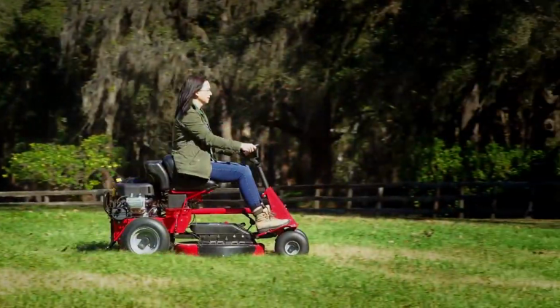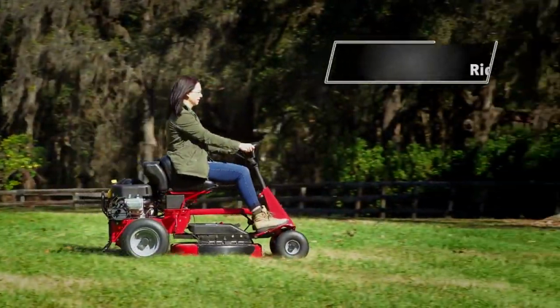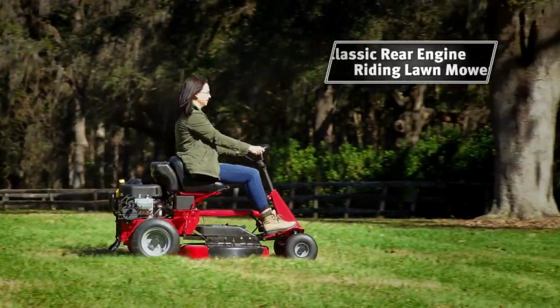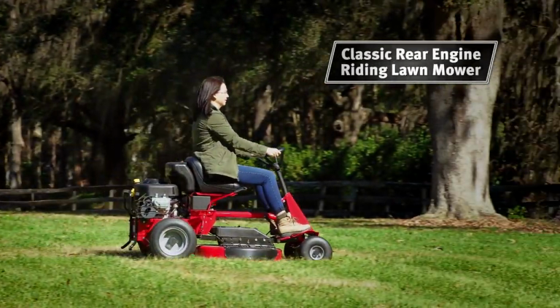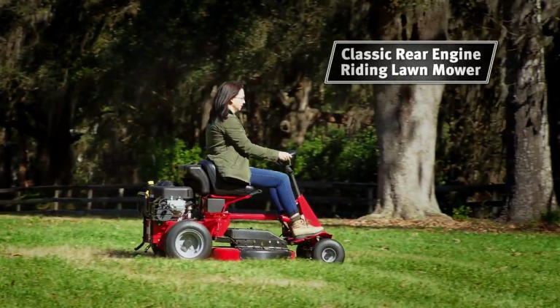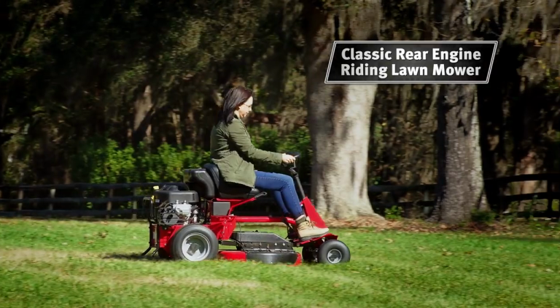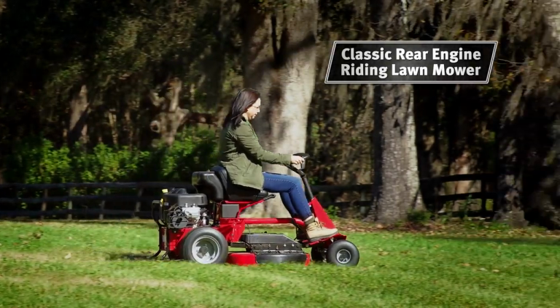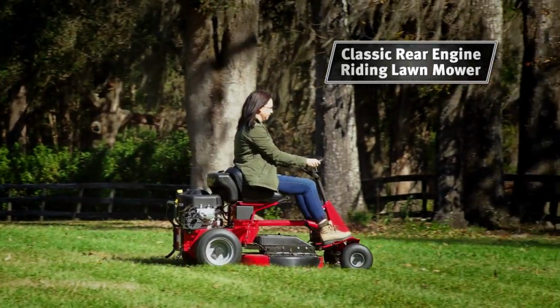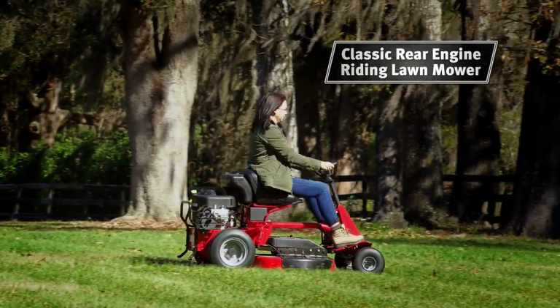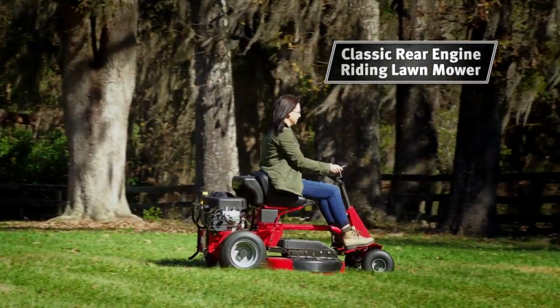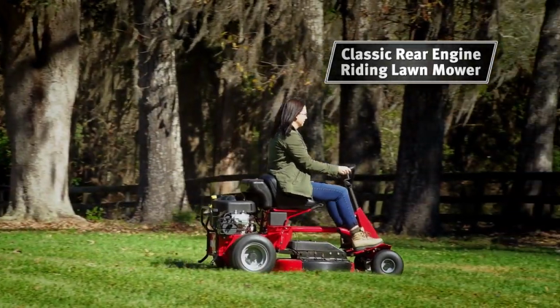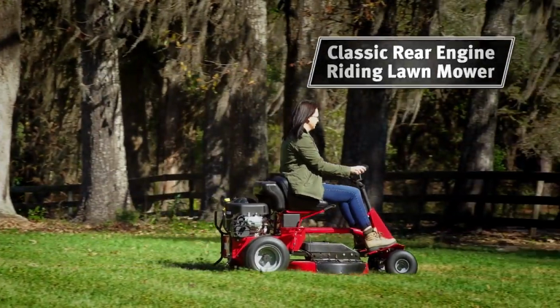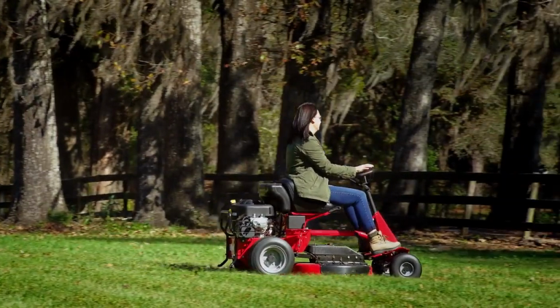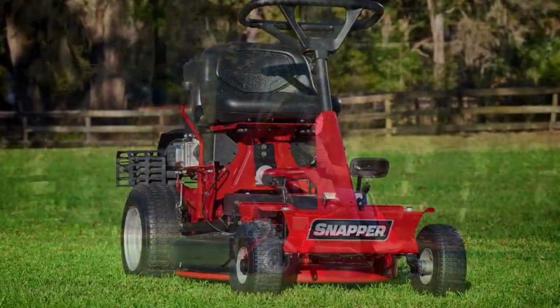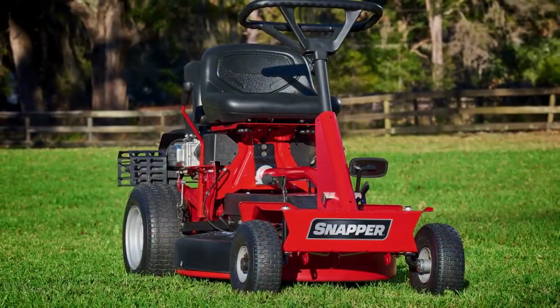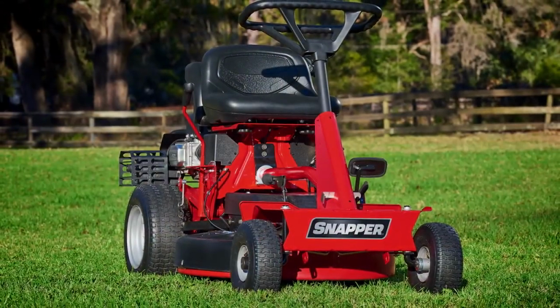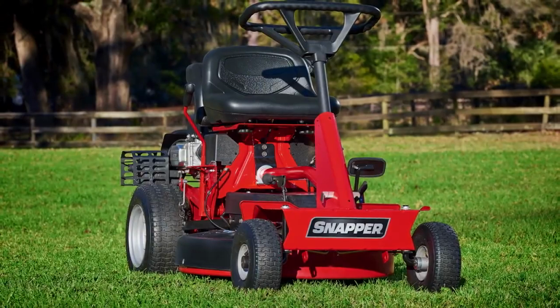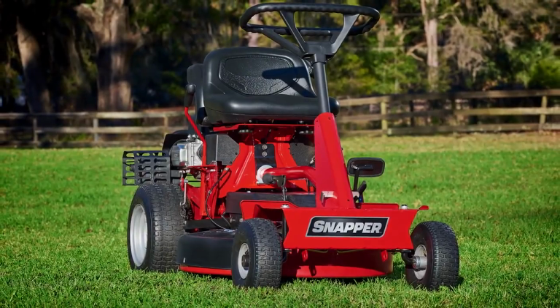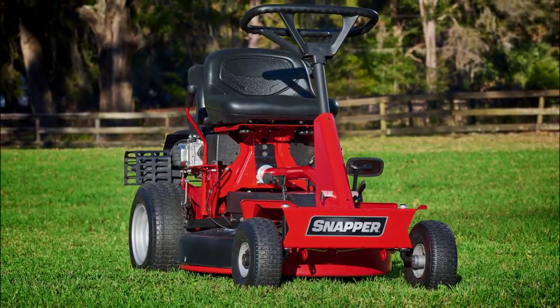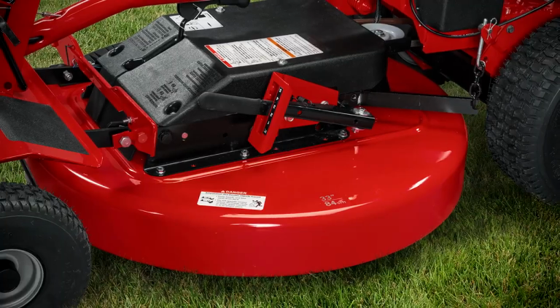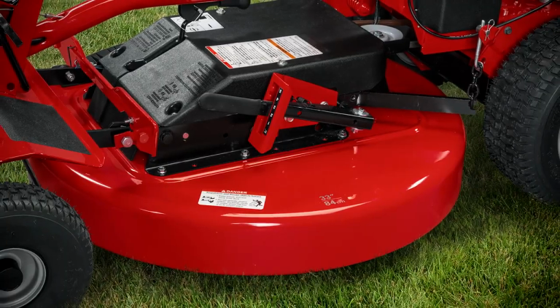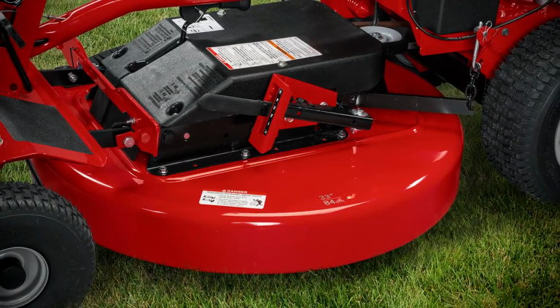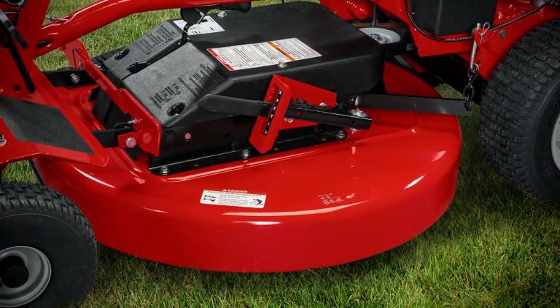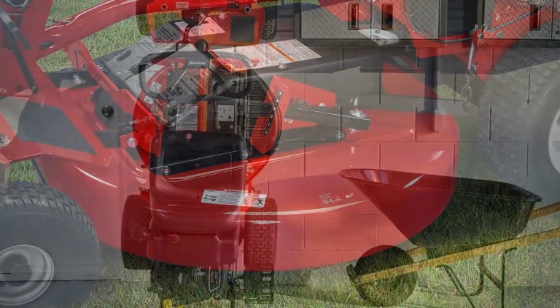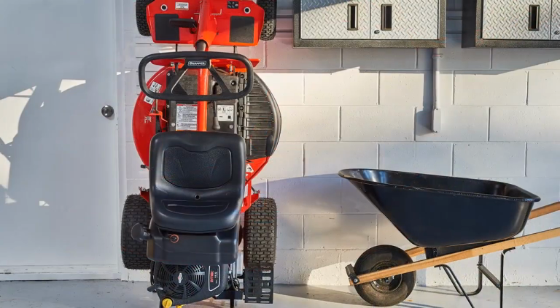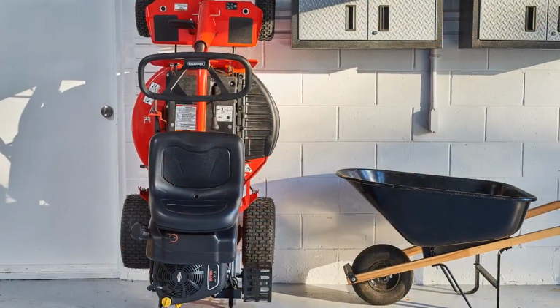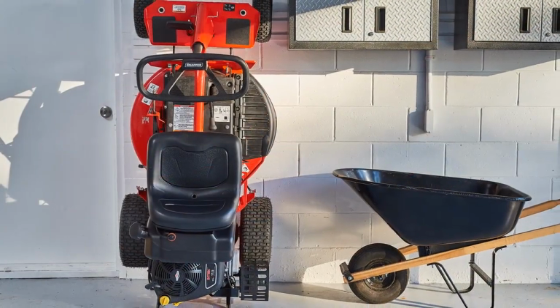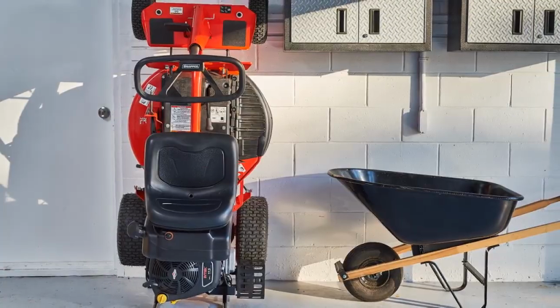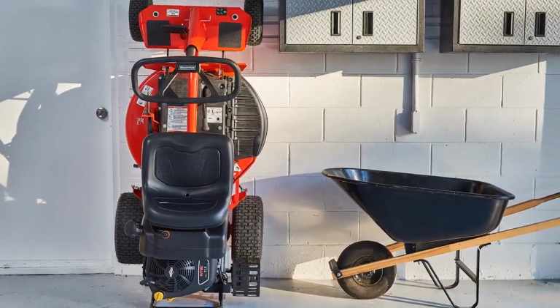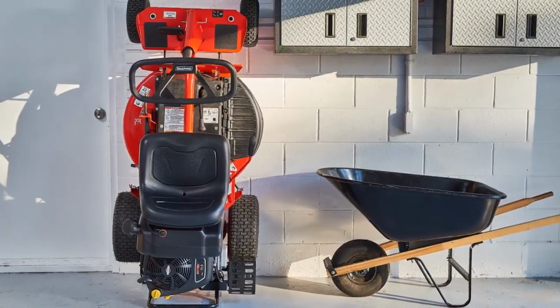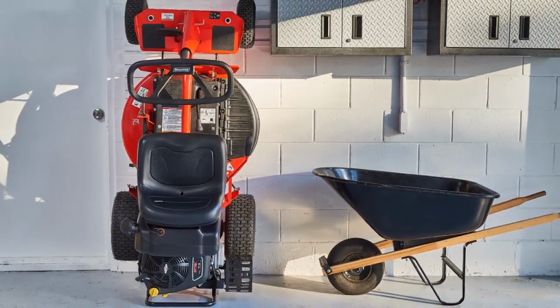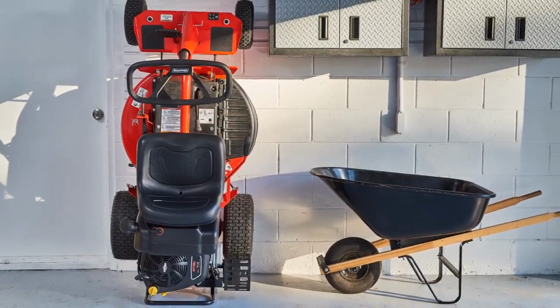Starting with classic rear-engine riders that are icons of tried-and-true design and simple maintenance. They feature Snapper's high vac mower deck that vacuums up grass and clippings, and vertical stand-on-edge capability to take up less room in storage.